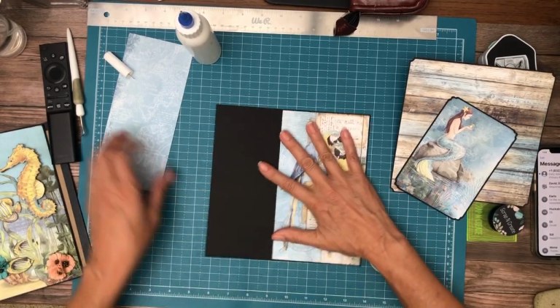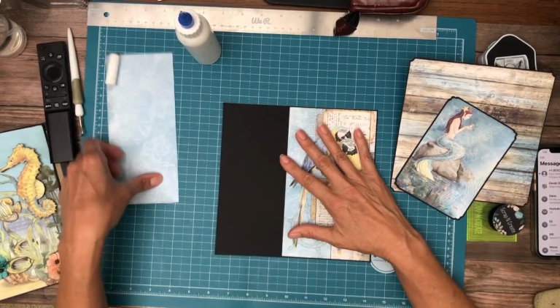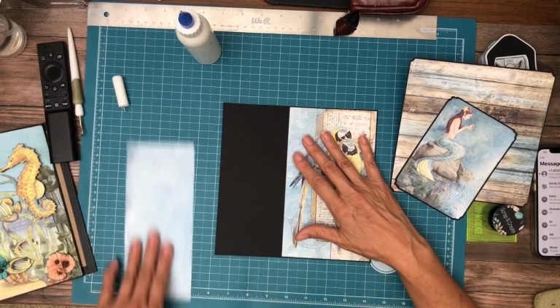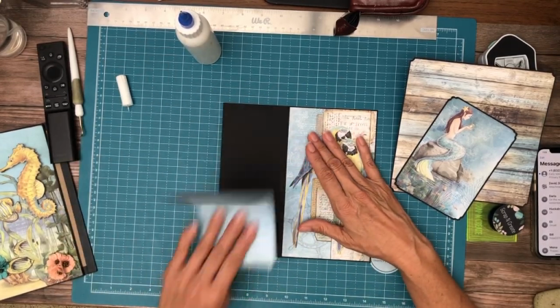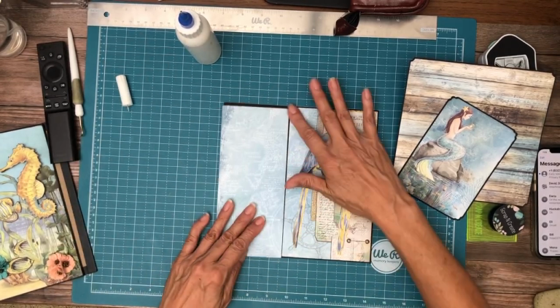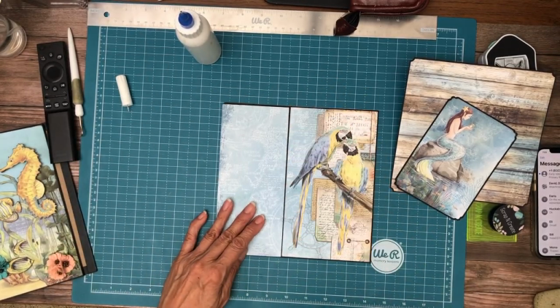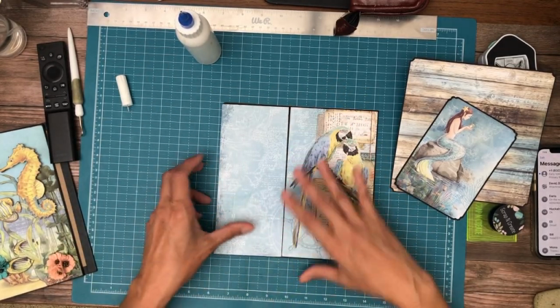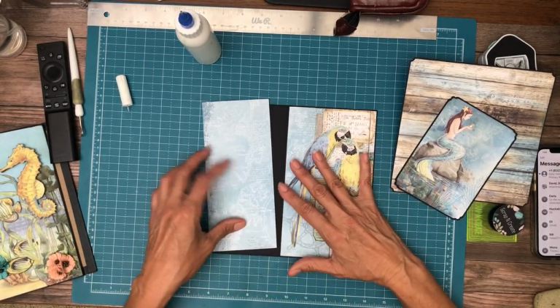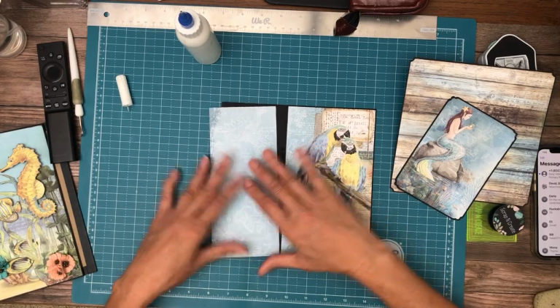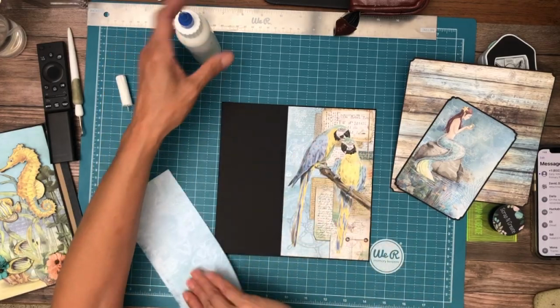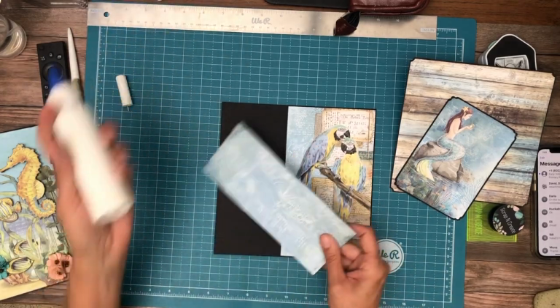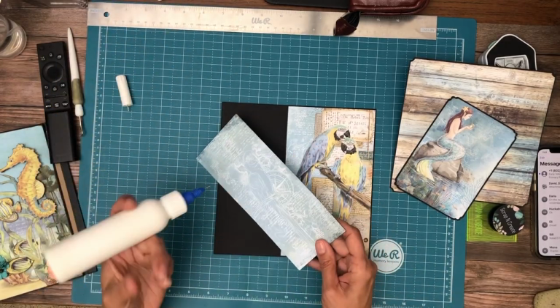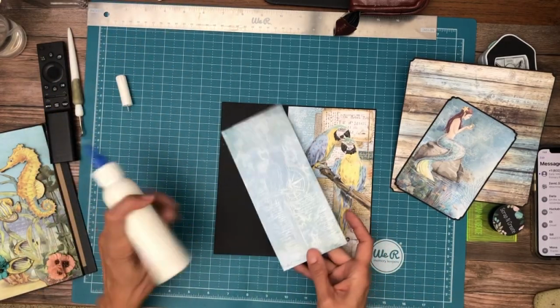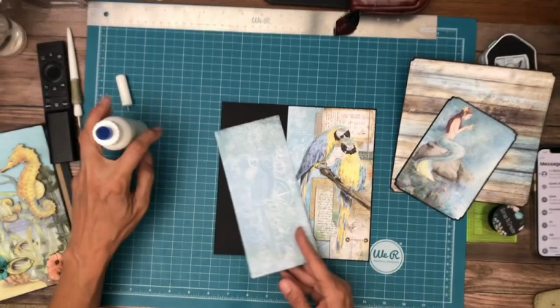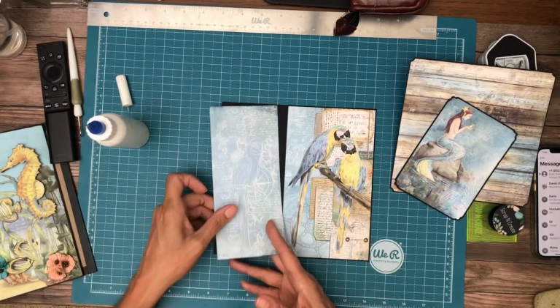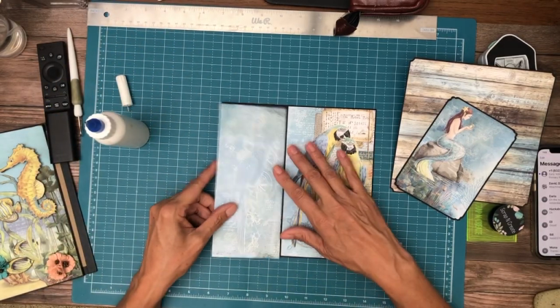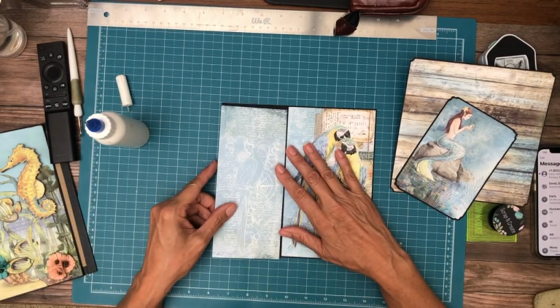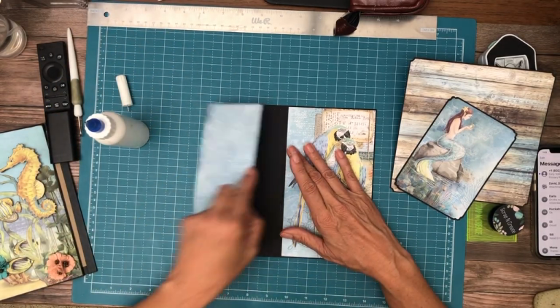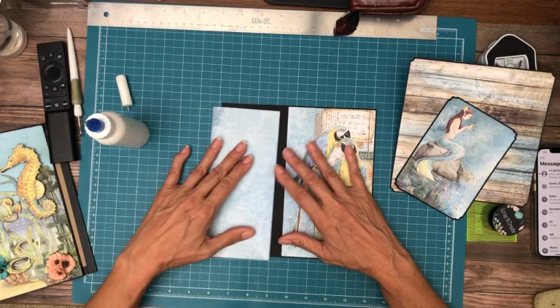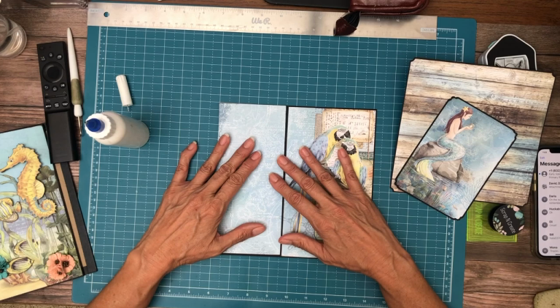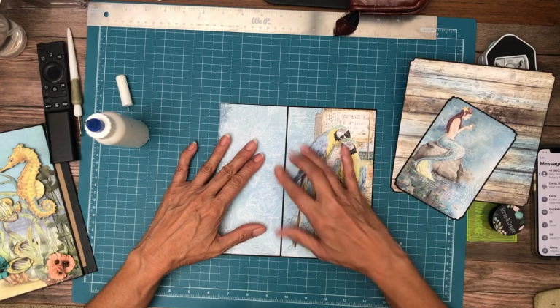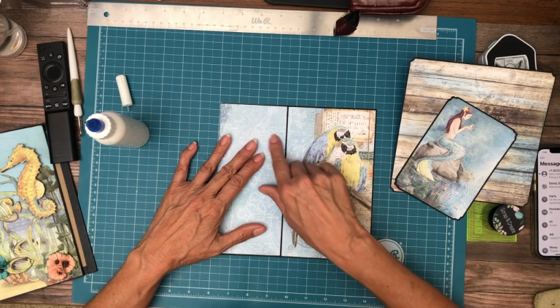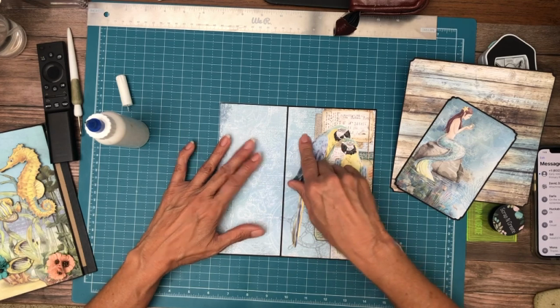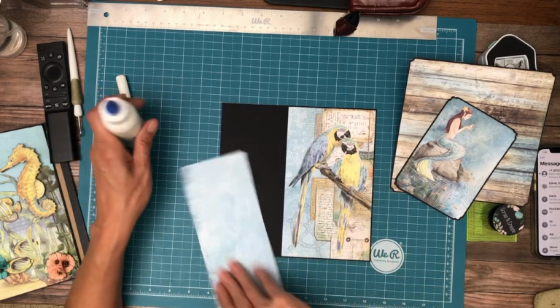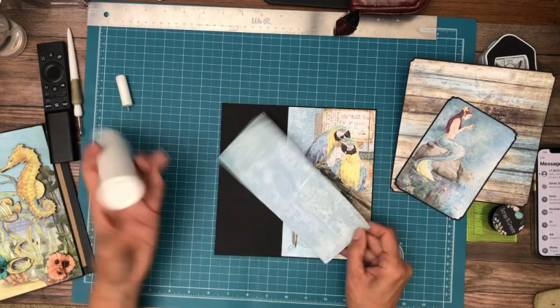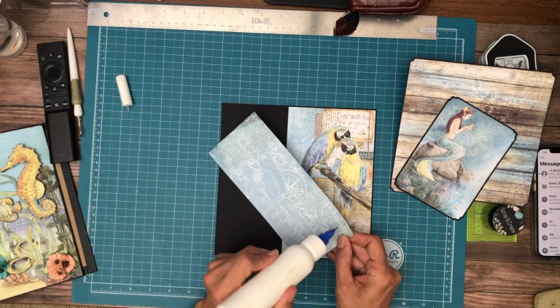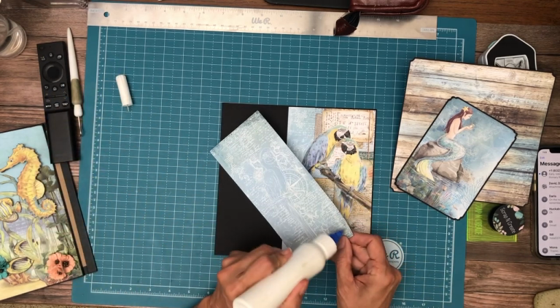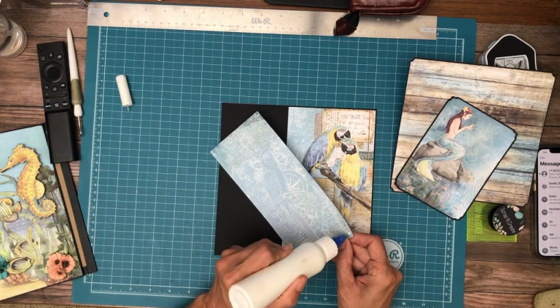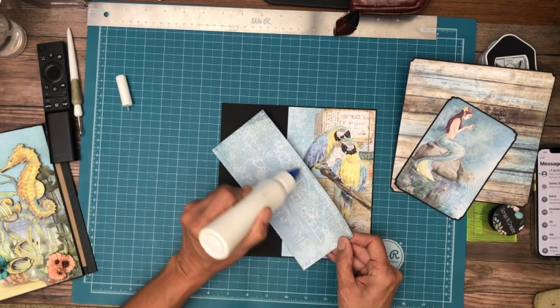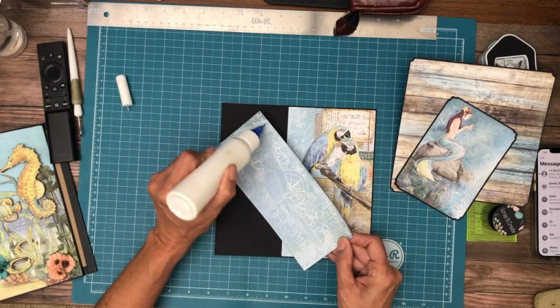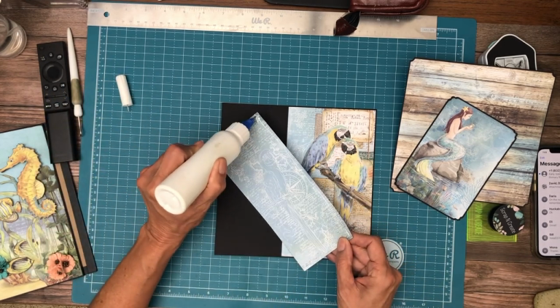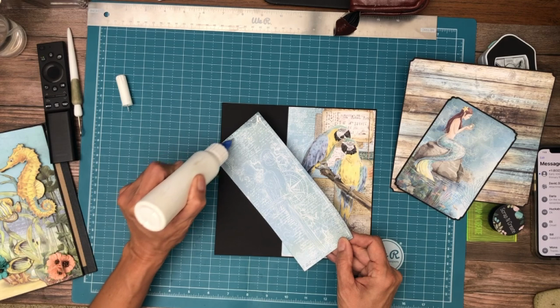This is the piece I sliced off — it's going to fit slightly into the pocket. I need to make sure I've got it going the right way. Yep, there's the continuation; this is the side that needs glue.